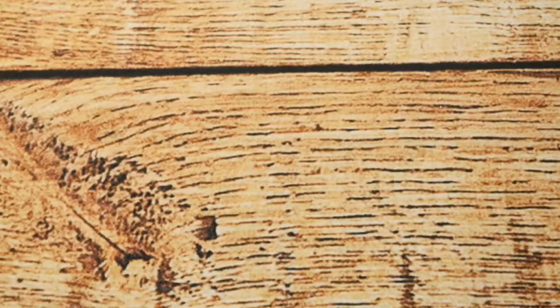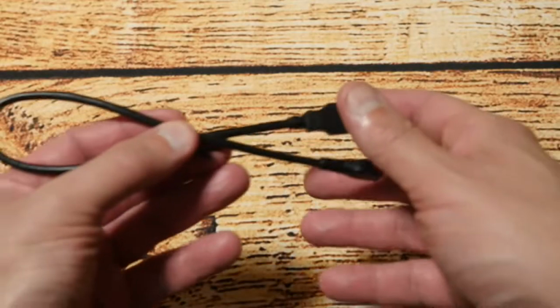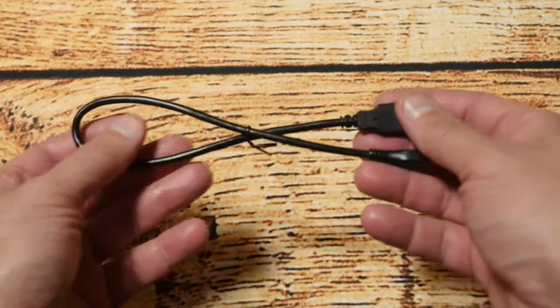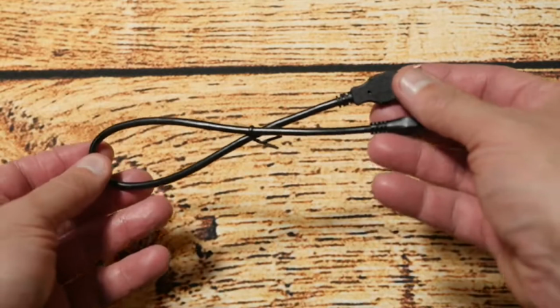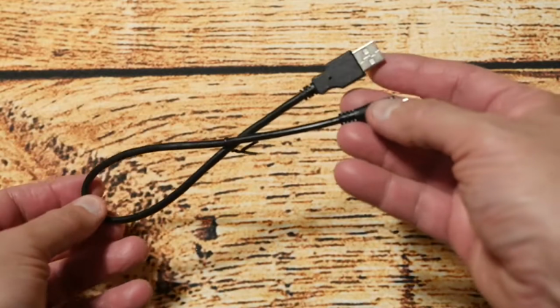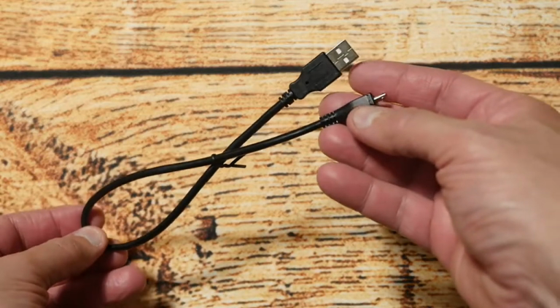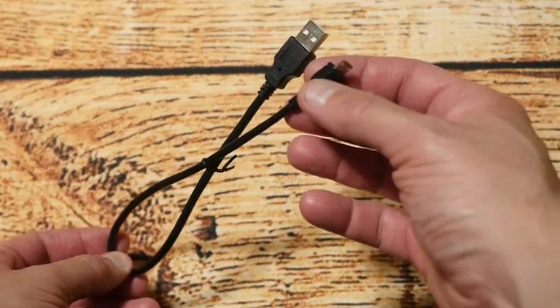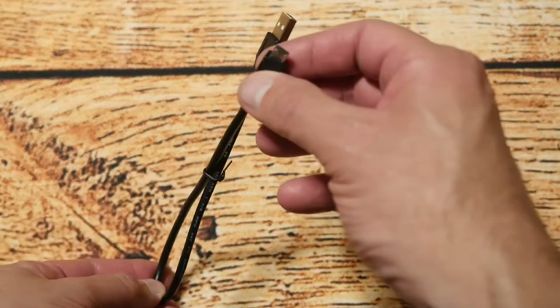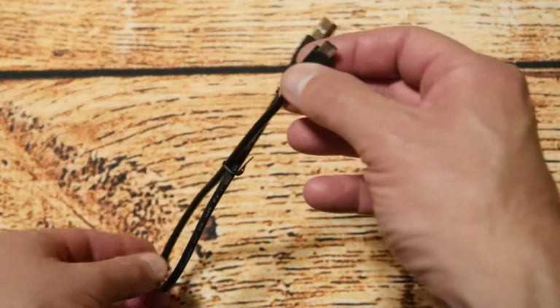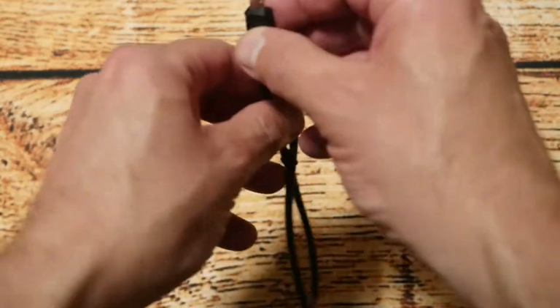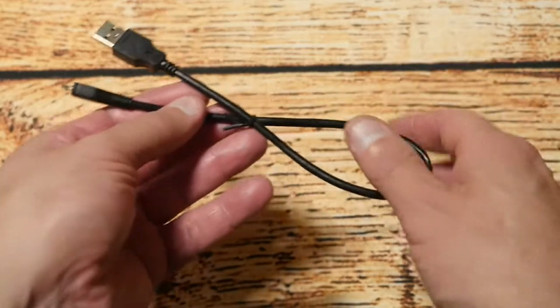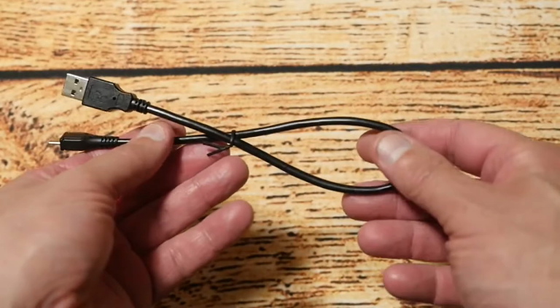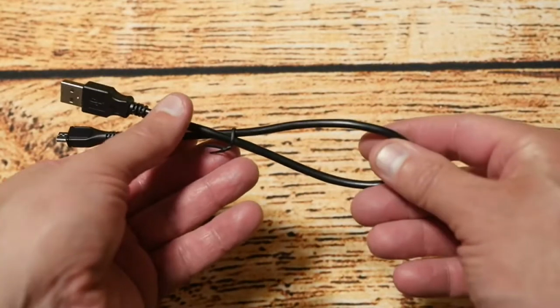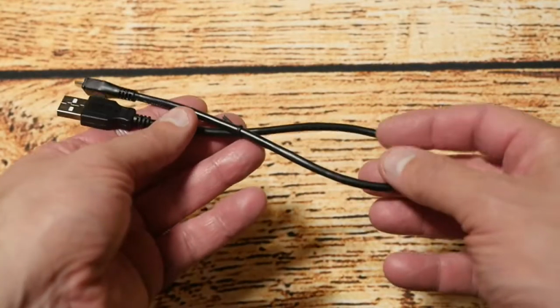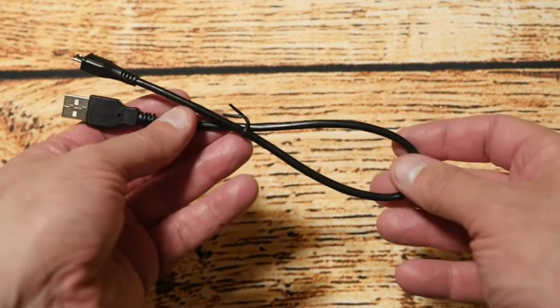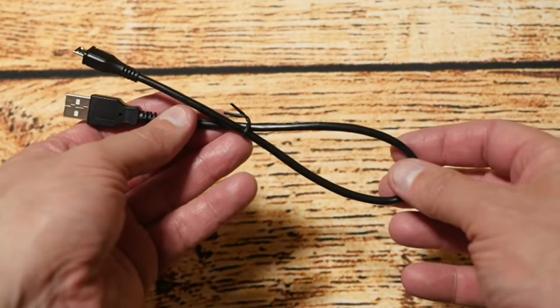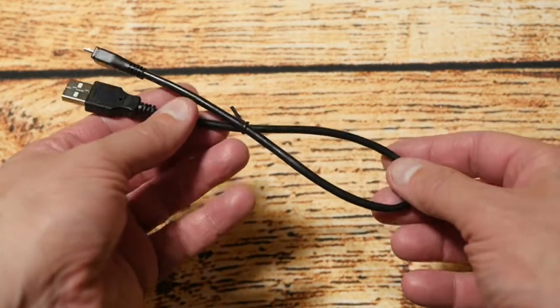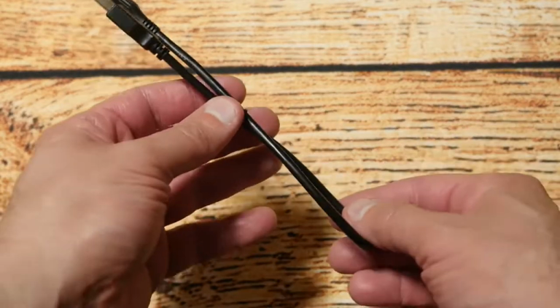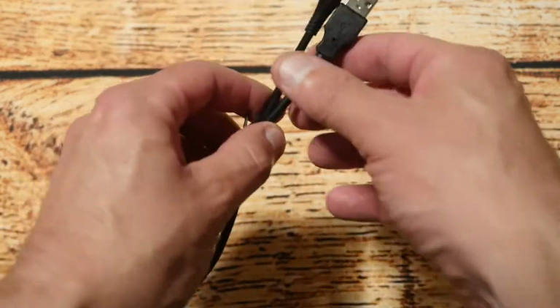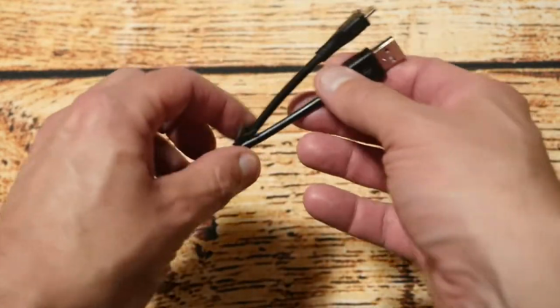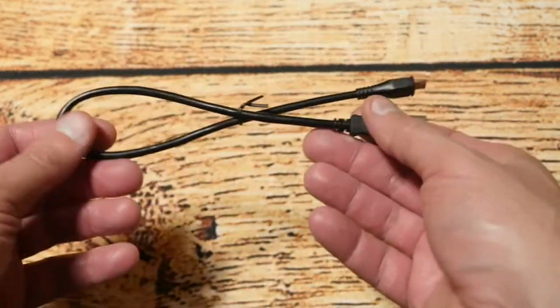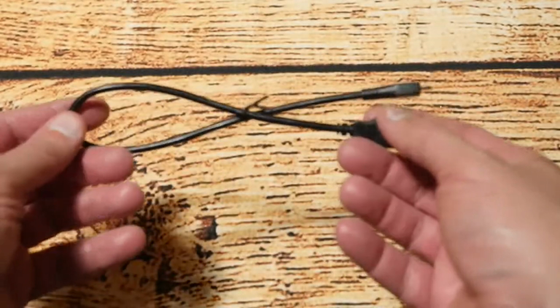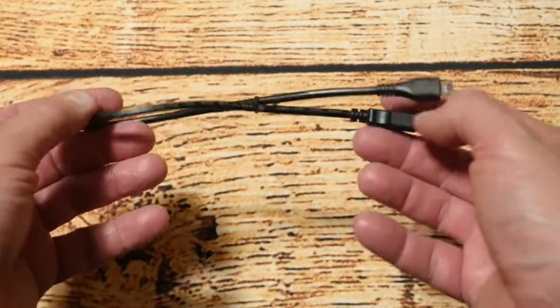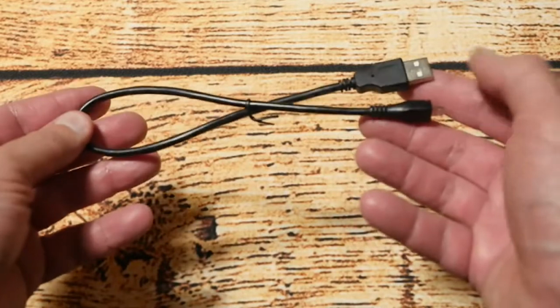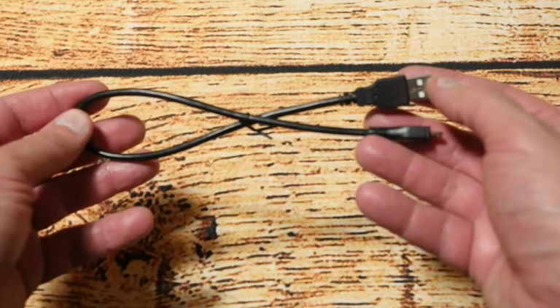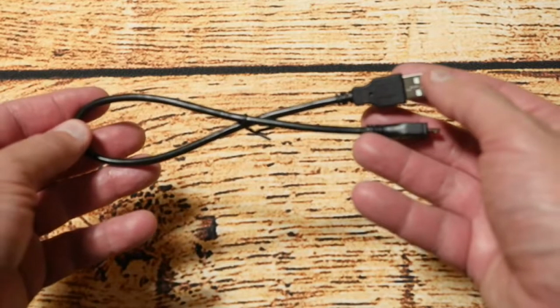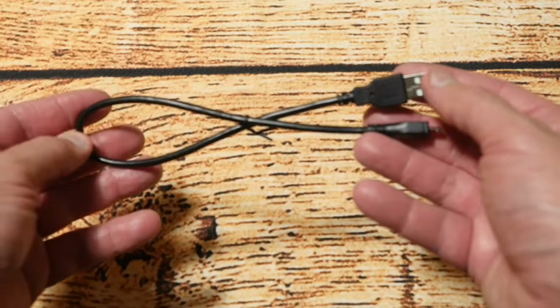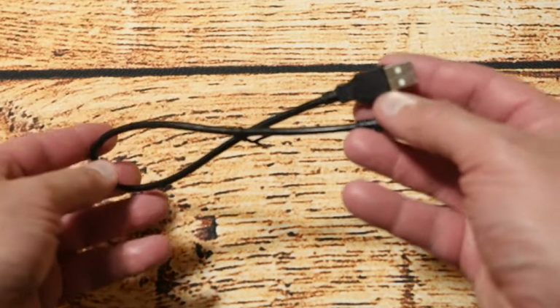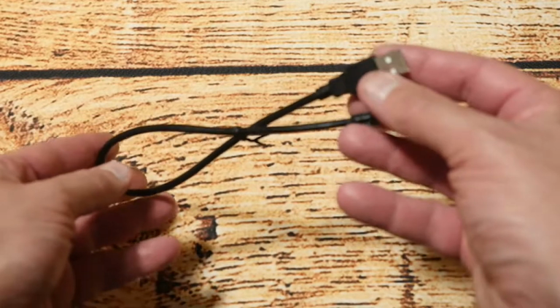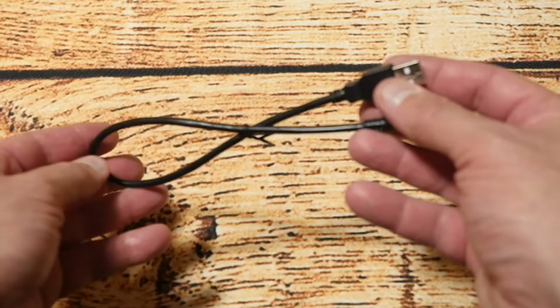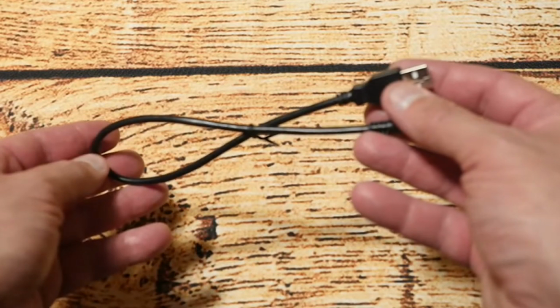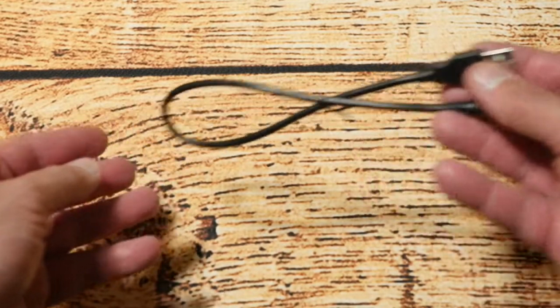Next is this rather short USB to micro USB cable, and this is for charging the device because it has a built-in battery, unlike other Ryobi tools where you have a separate battery. So that's also included.